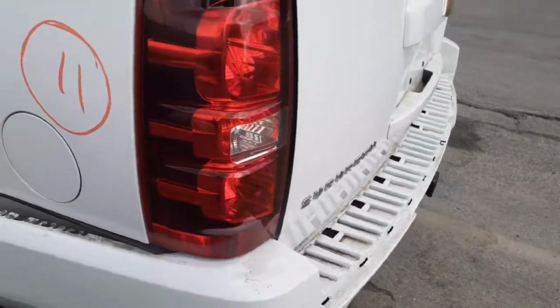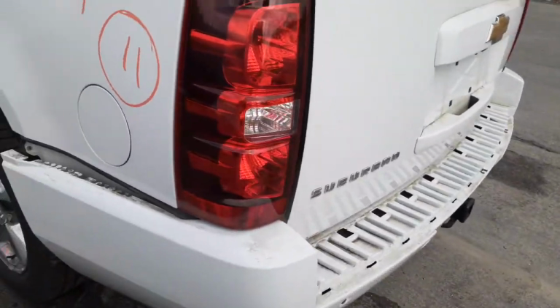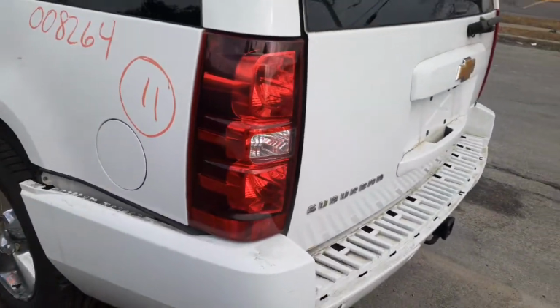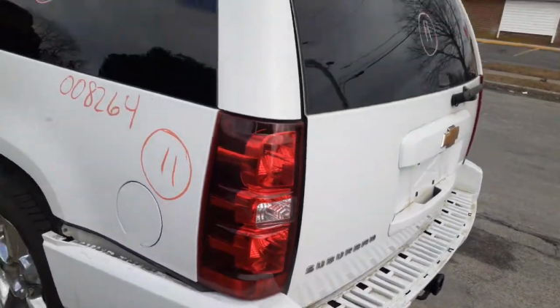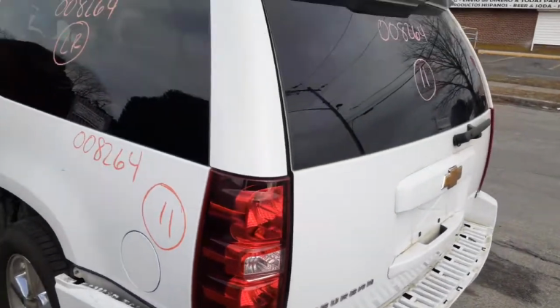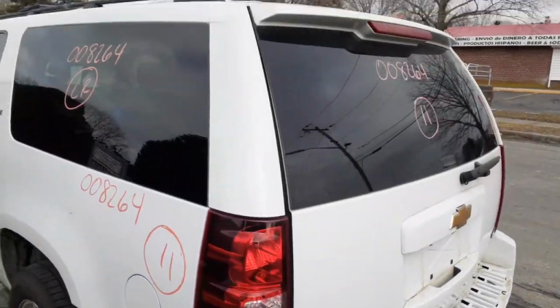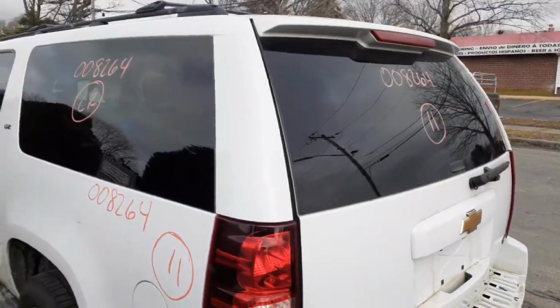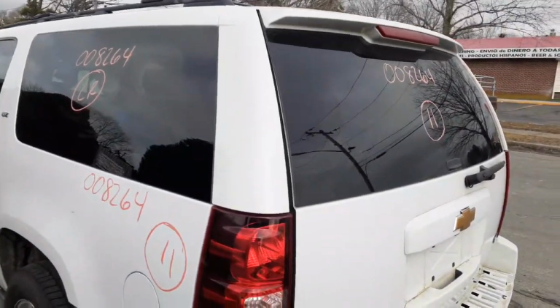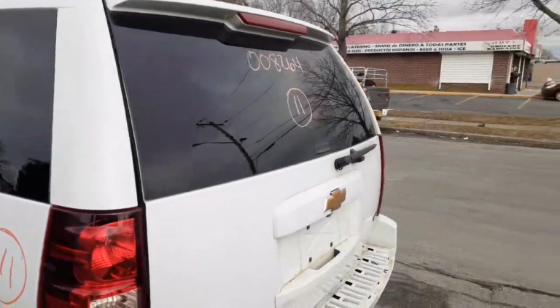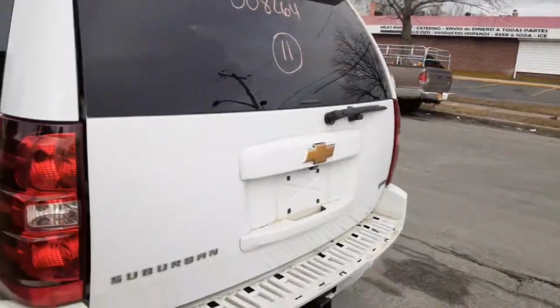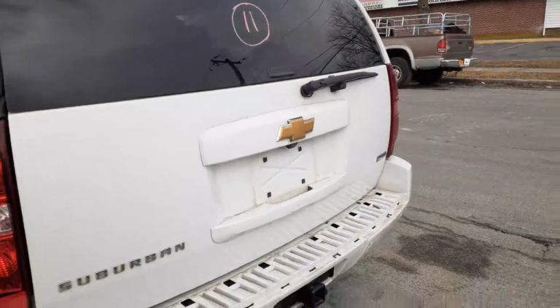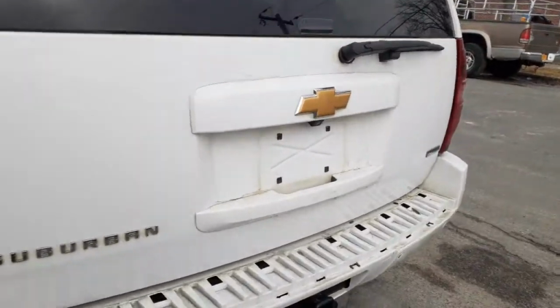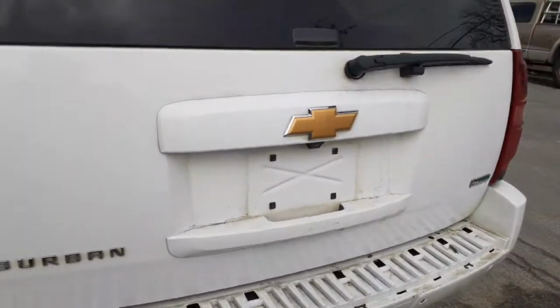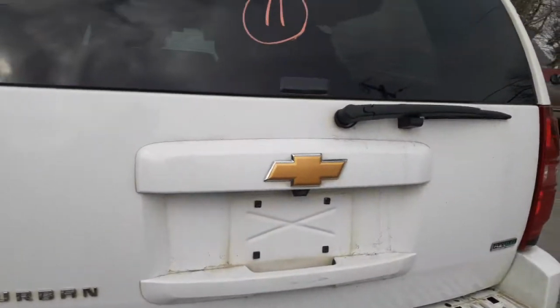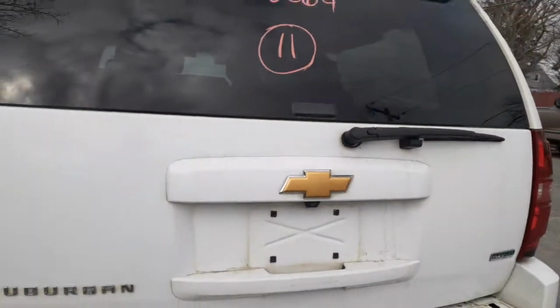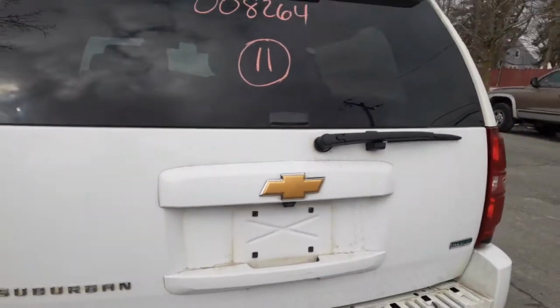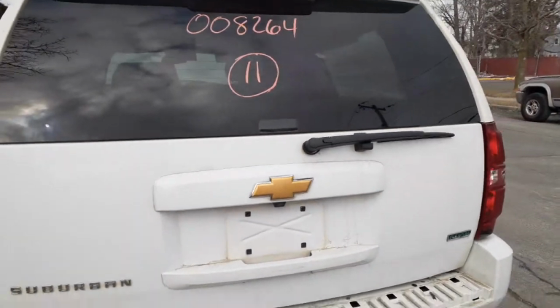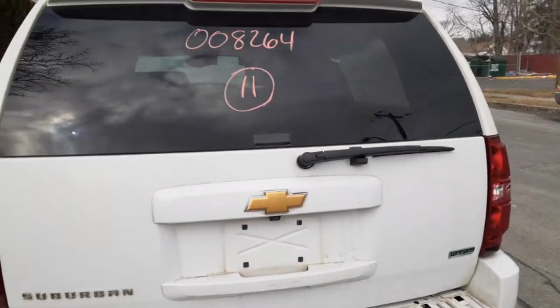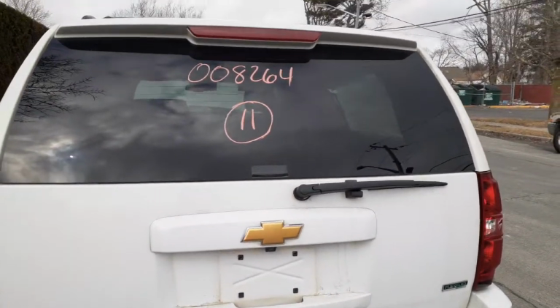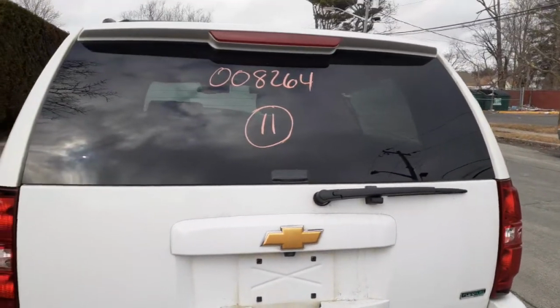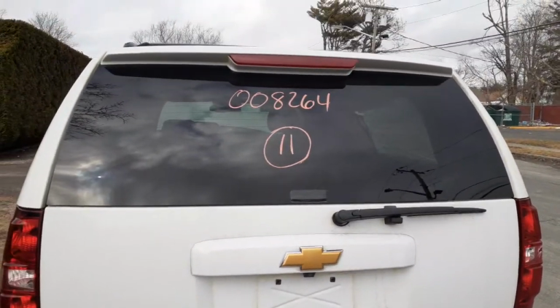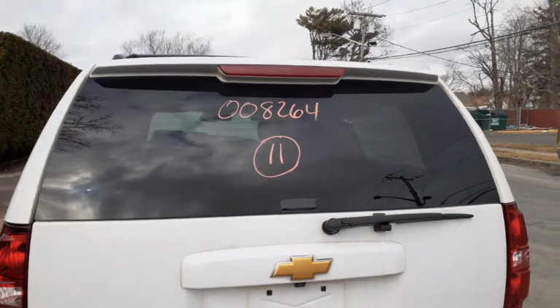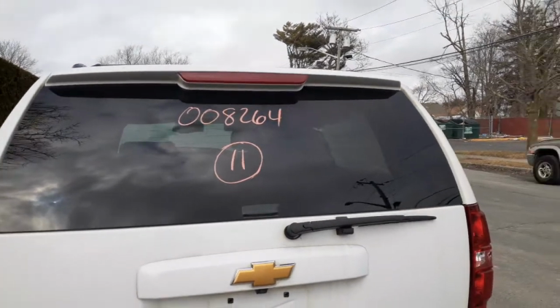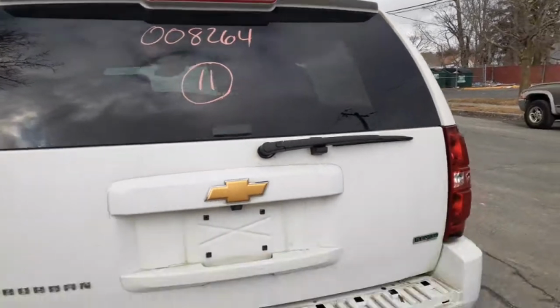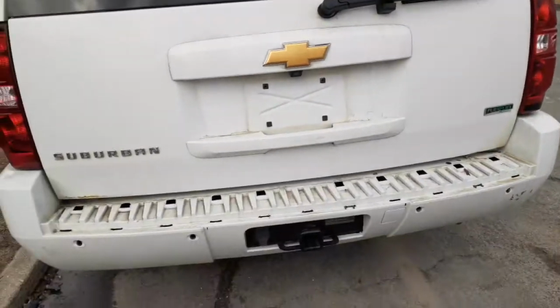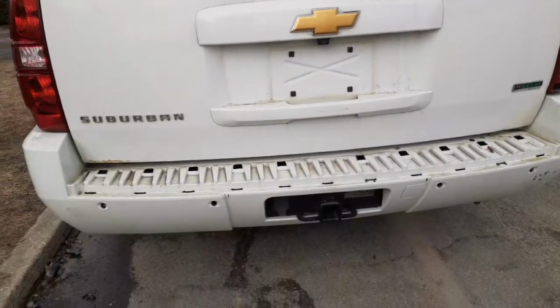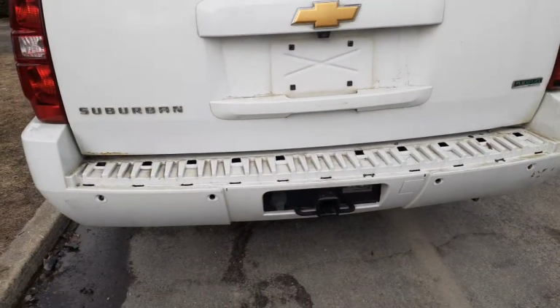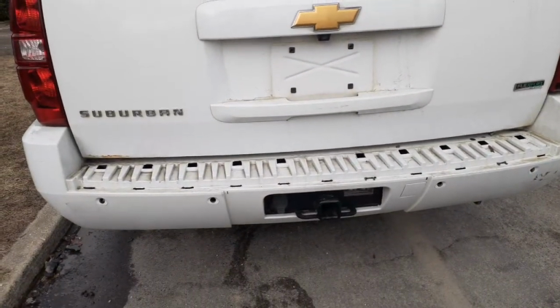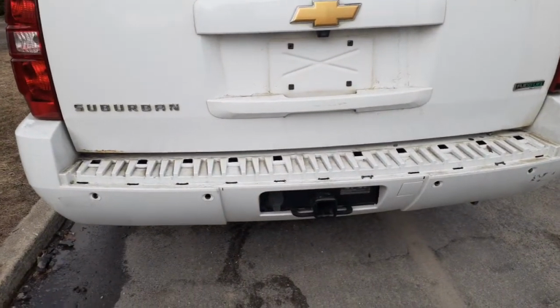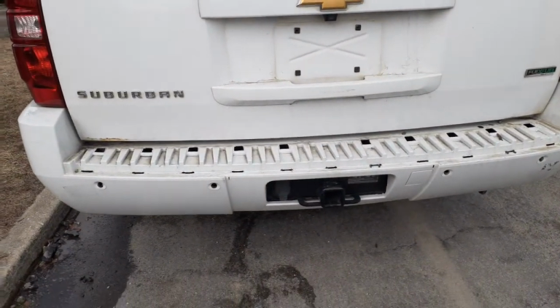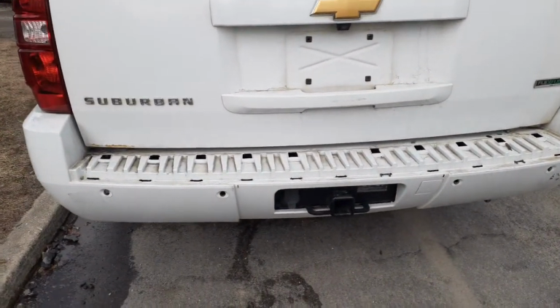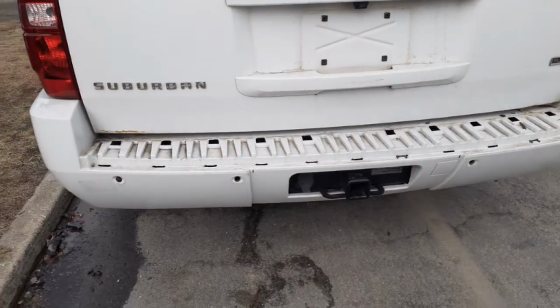Here's your left rear taillight. Here's your quarter extension piece. Rear hatch is no good. You do have the camera and wiper motor. Here's your rear glass, the spoiler with the third brake light. Rear bumper cover is no good — you do have the reinforcement with the built-in hitch.